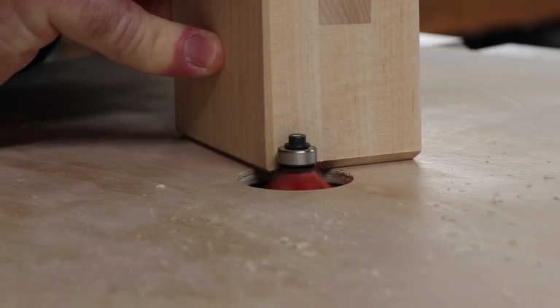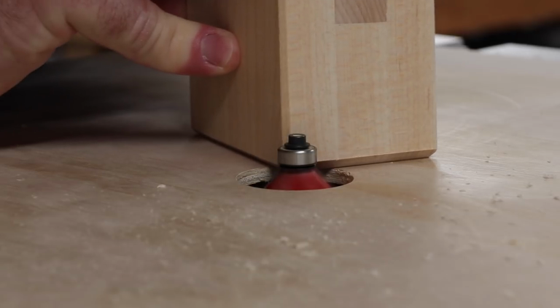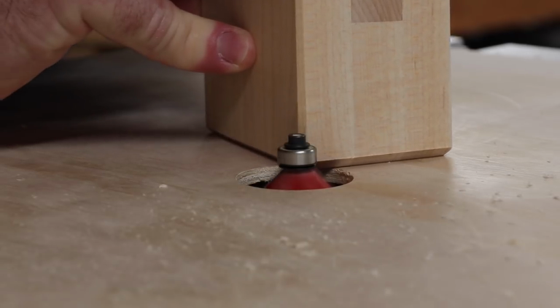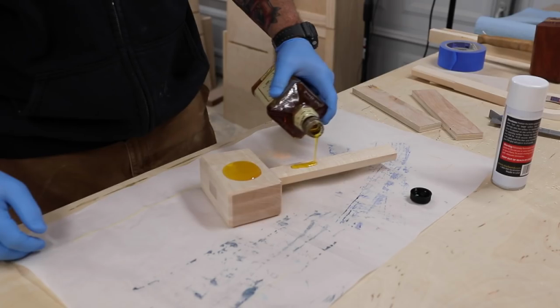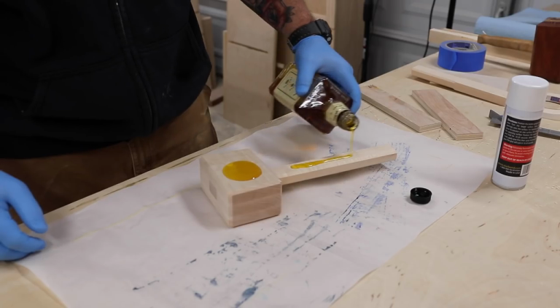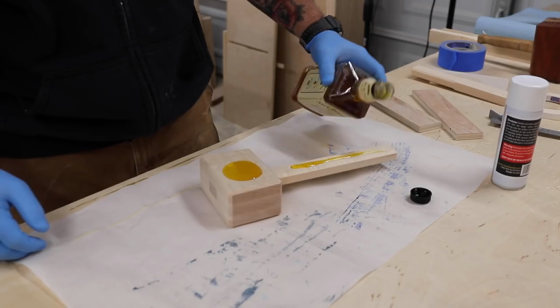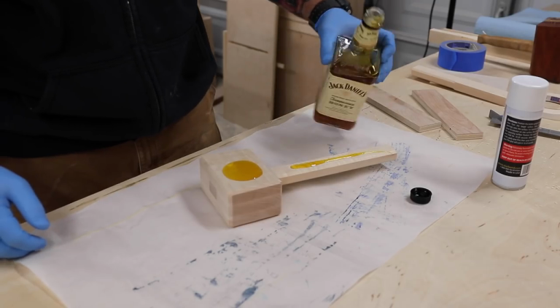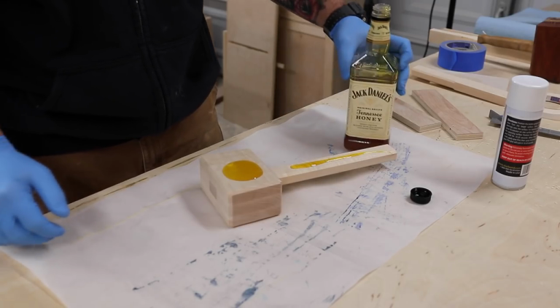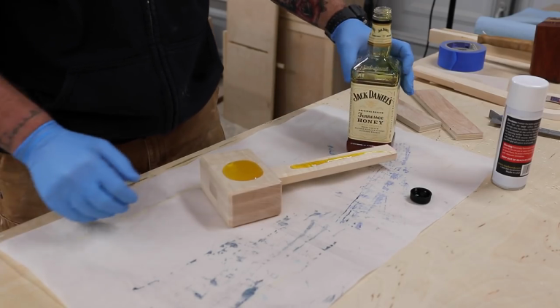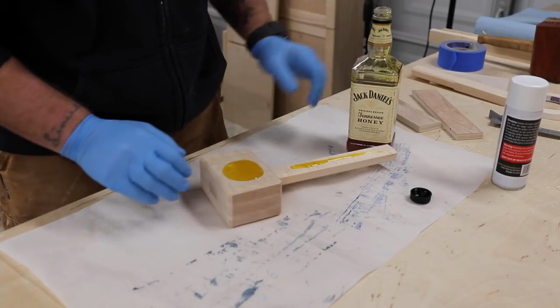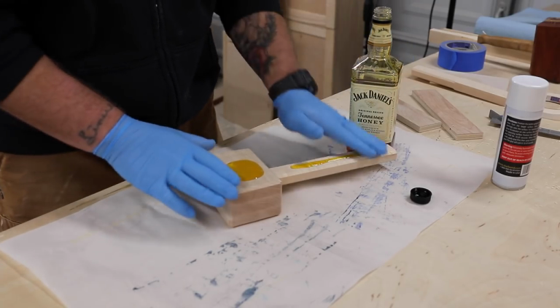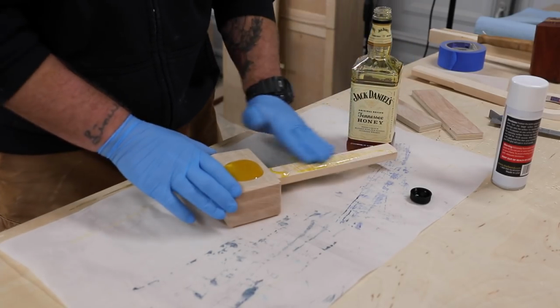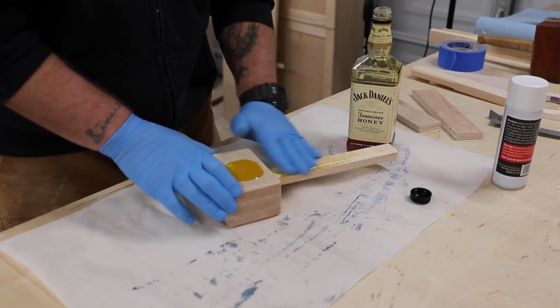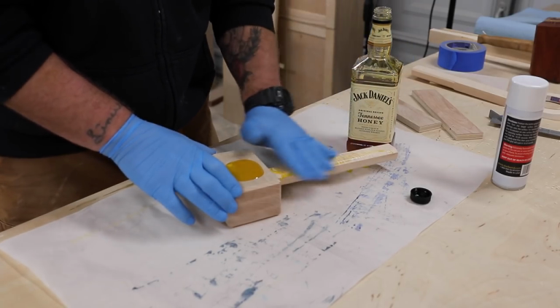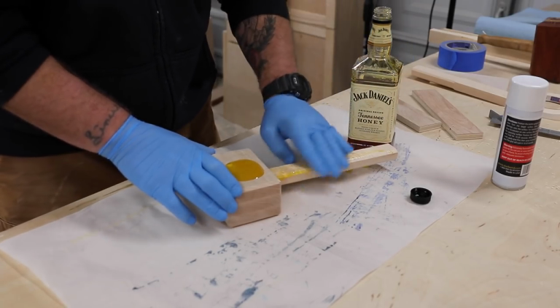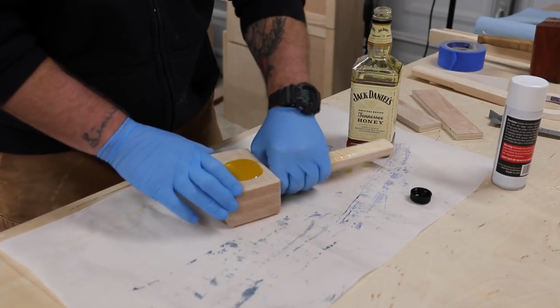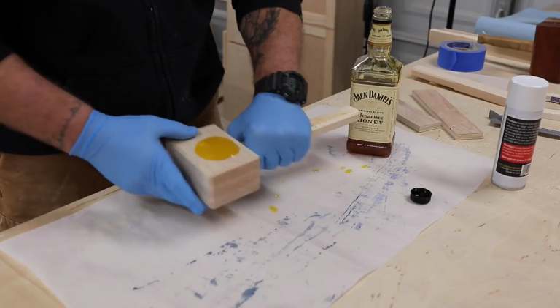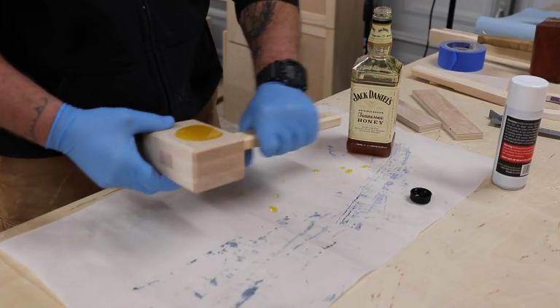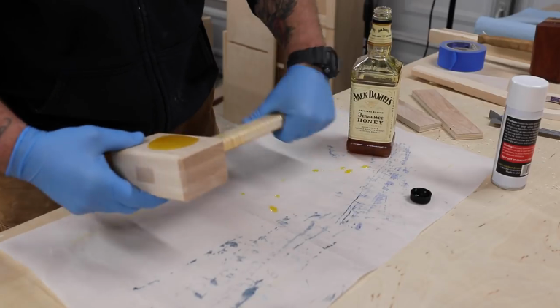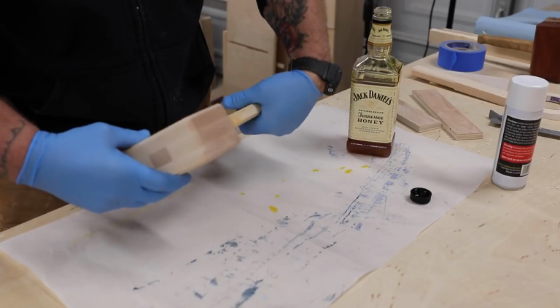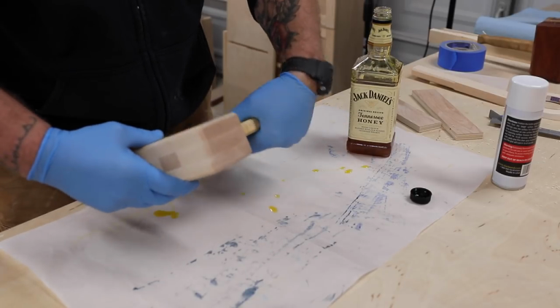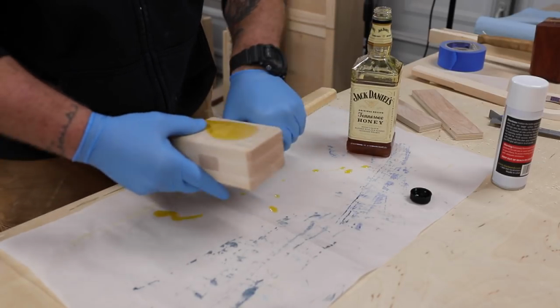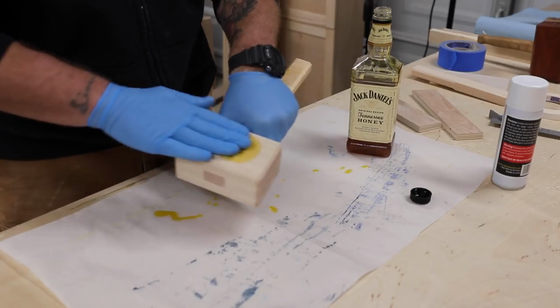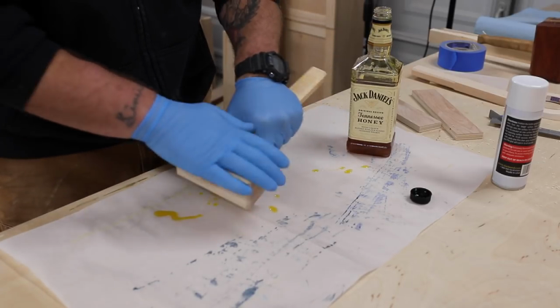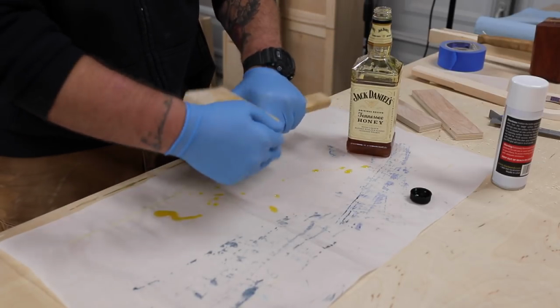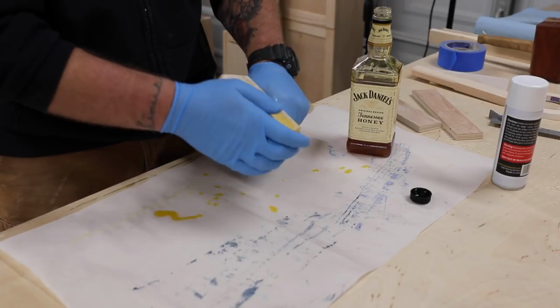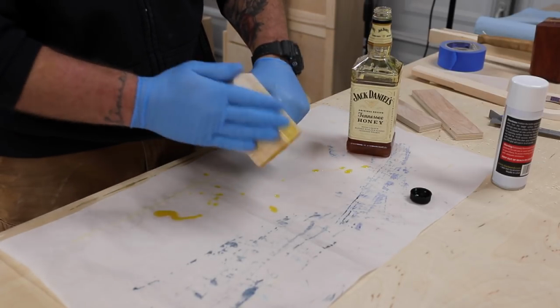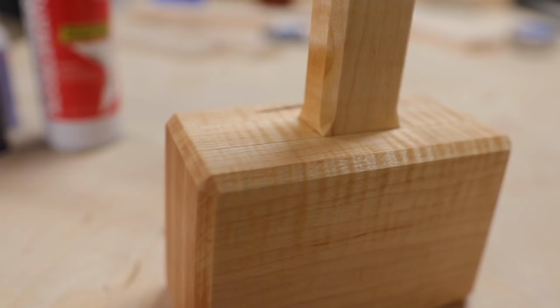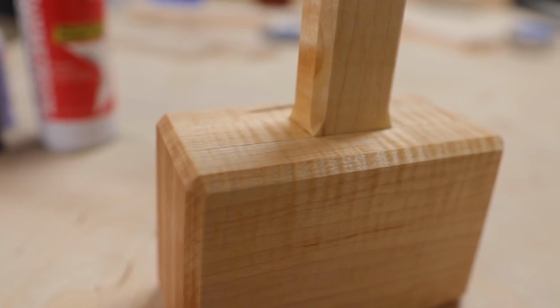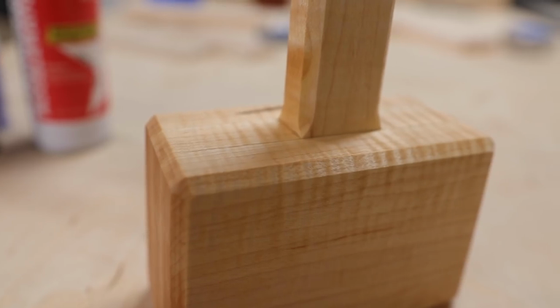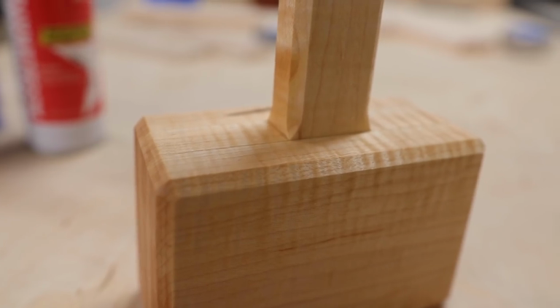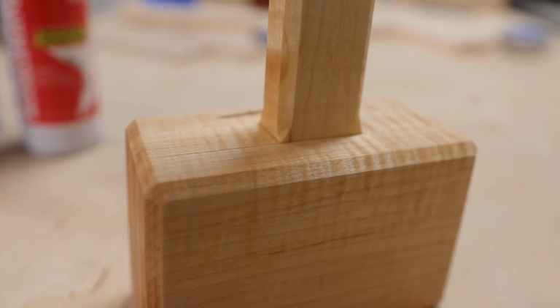Like most shop-made tools, a coat of boiled linseed oil helps protect the wood a little and brings out the figure in the wood. And that's it — super easy to make, durable, and a great way to use up scrap wood.